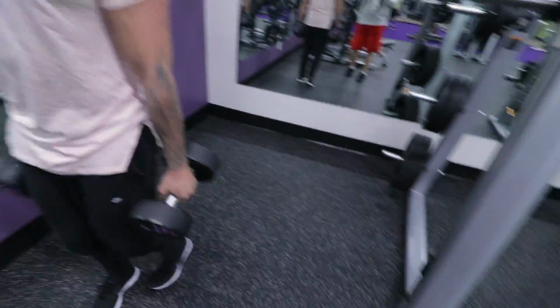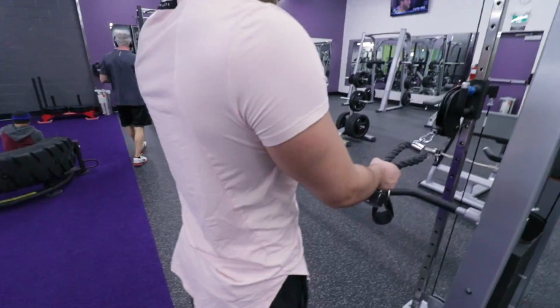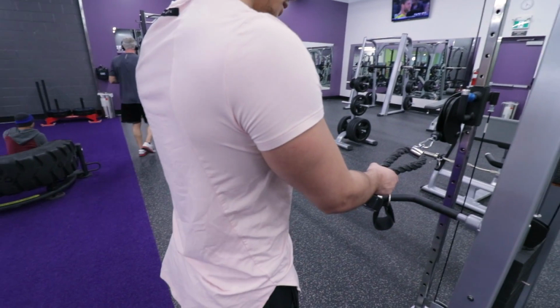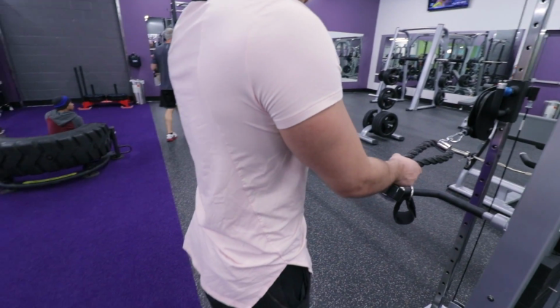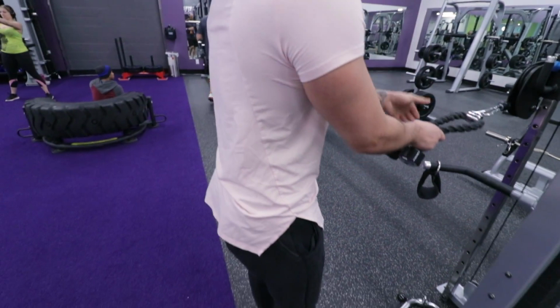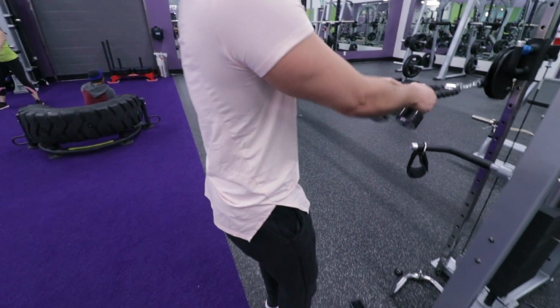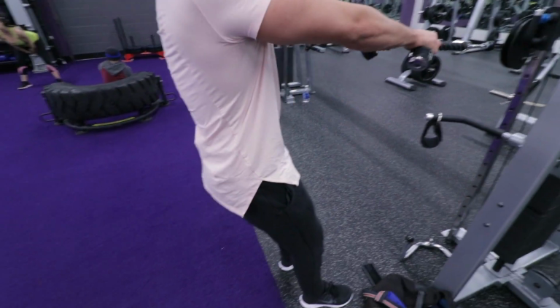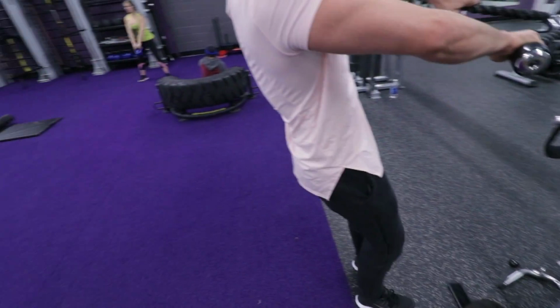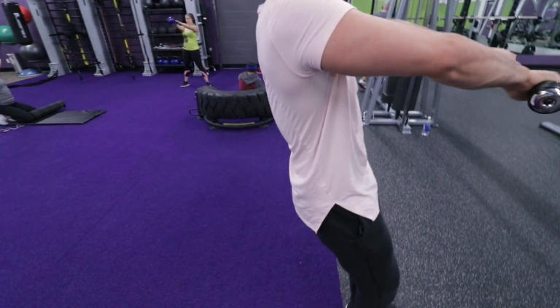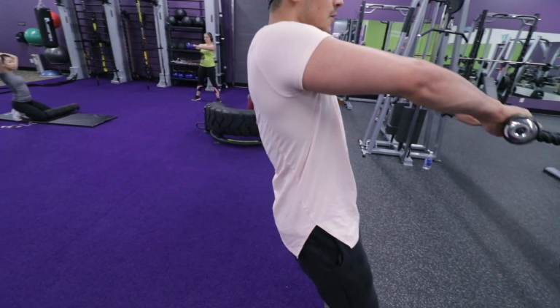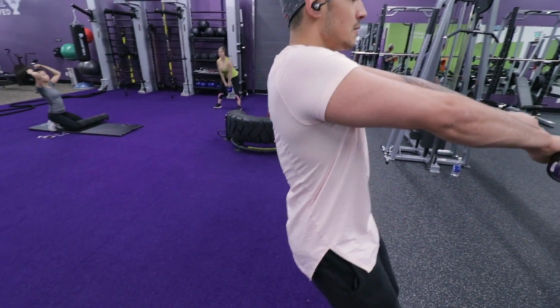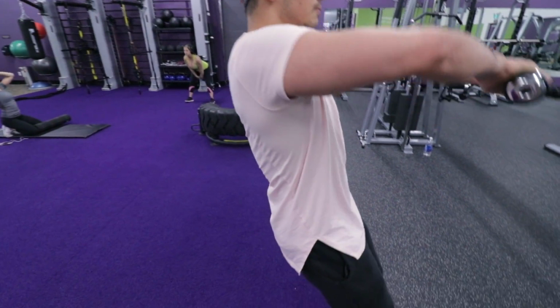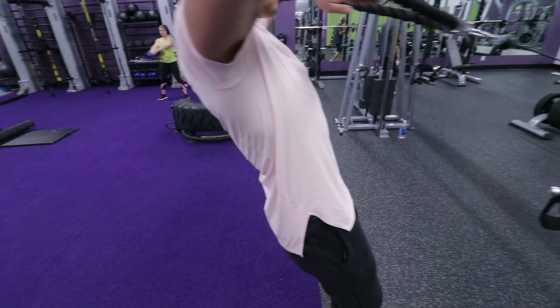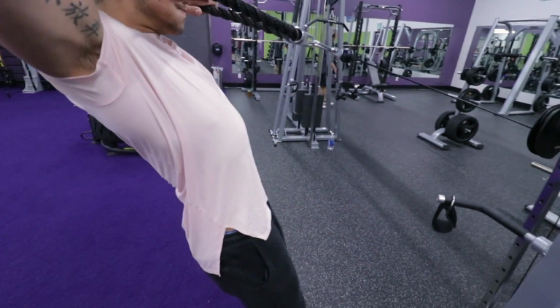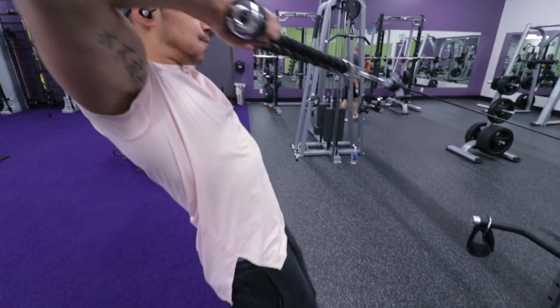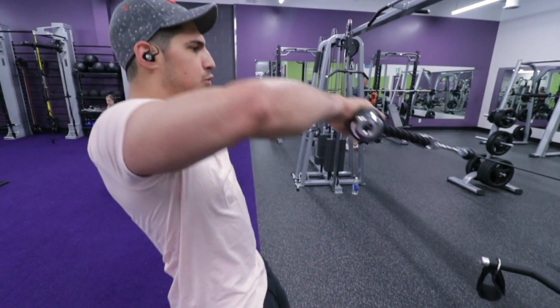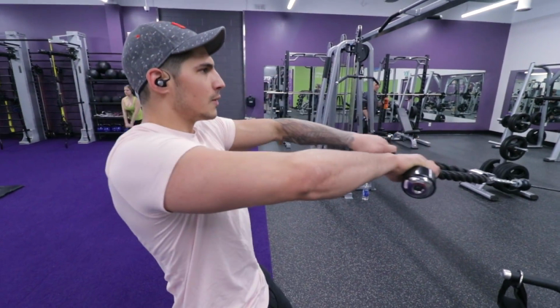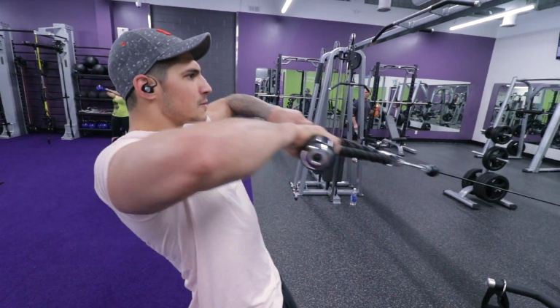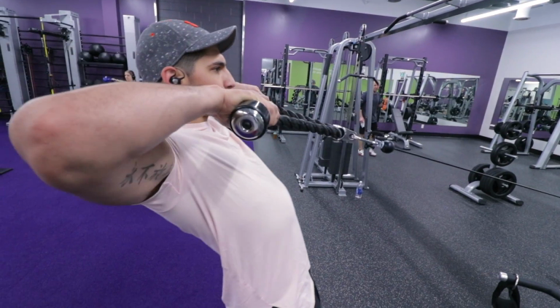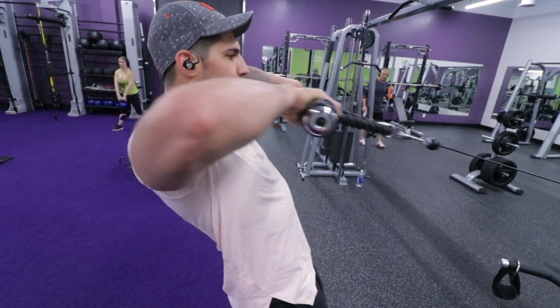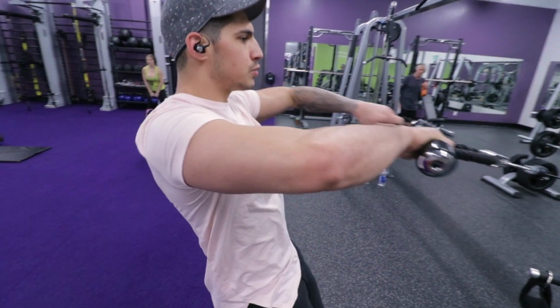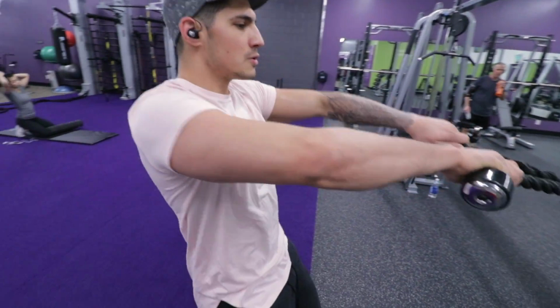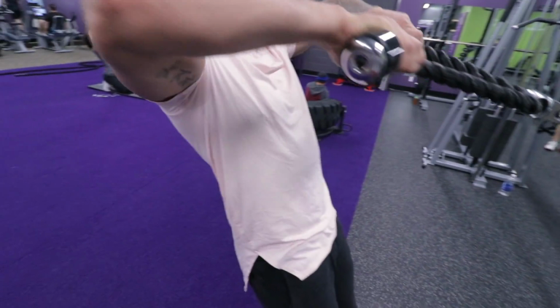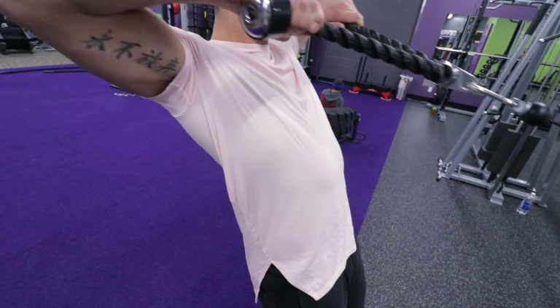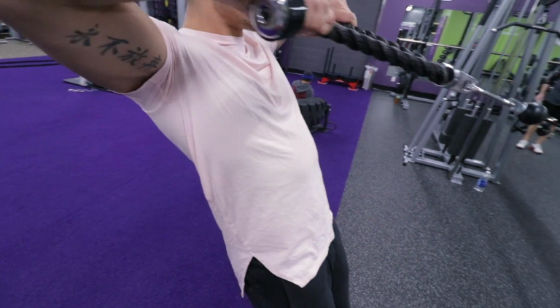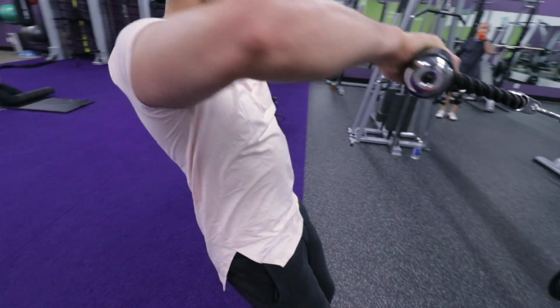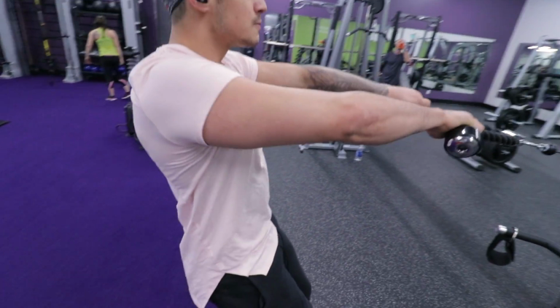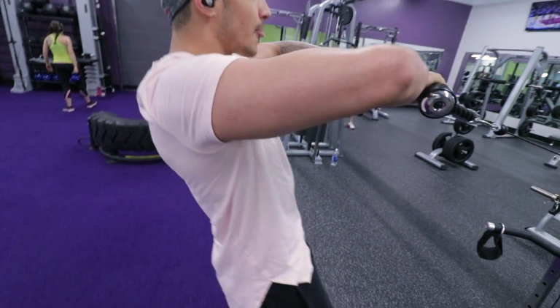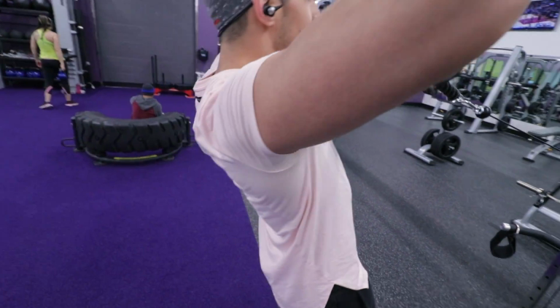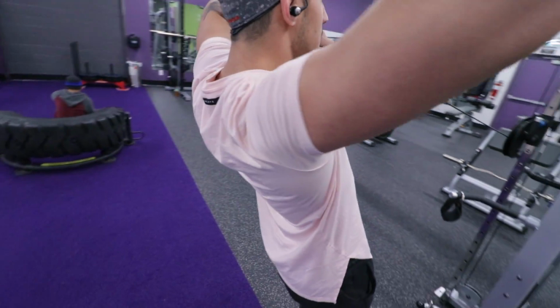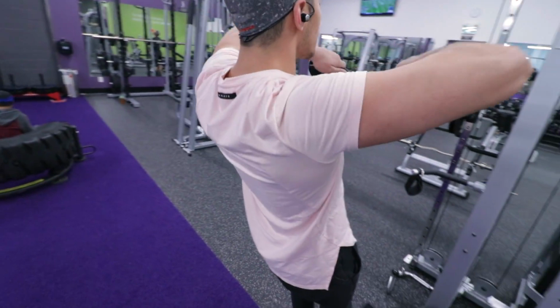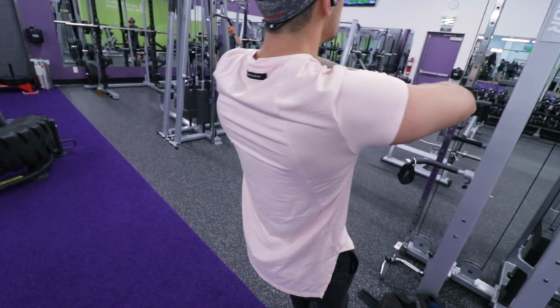For my final shoulder exercise, I did face pulls to hit the rear delts. I performed three sets of 12, making sure that the elbows are staying higher than the wrists.